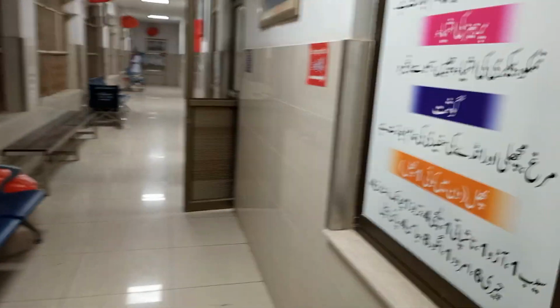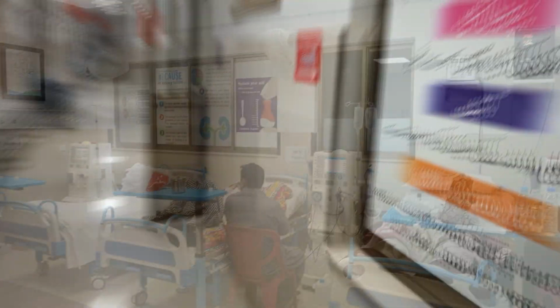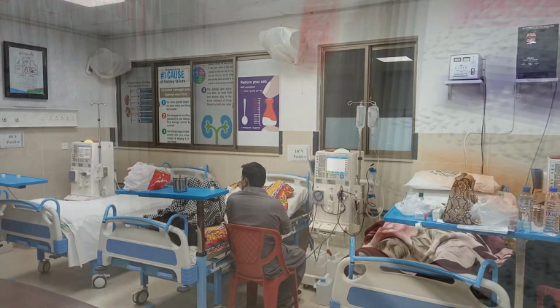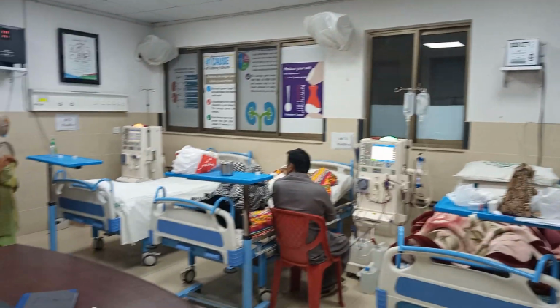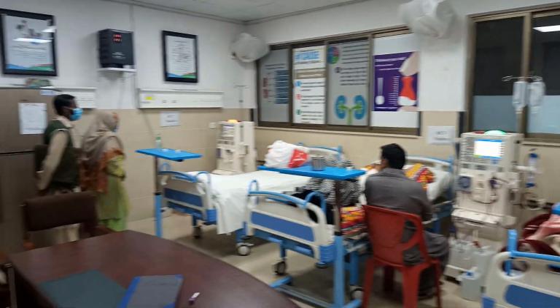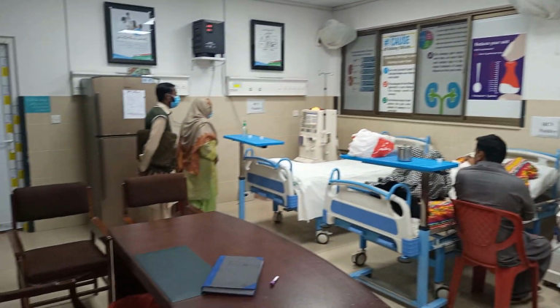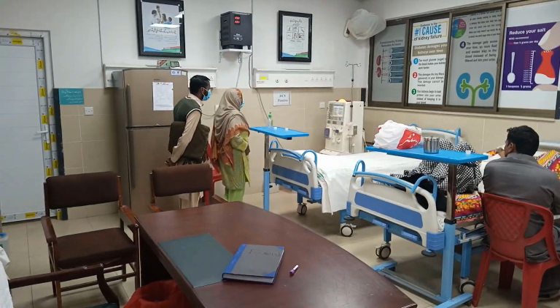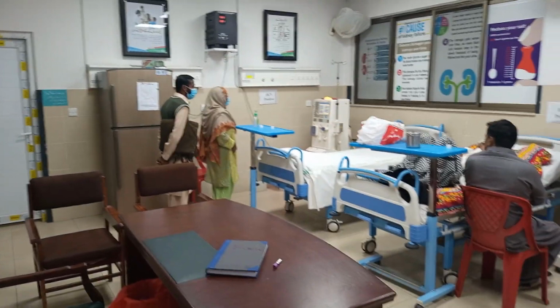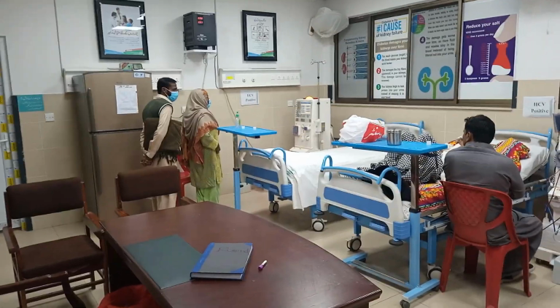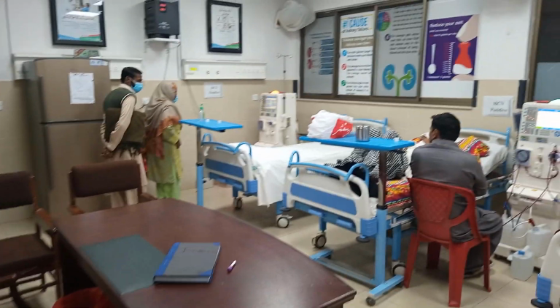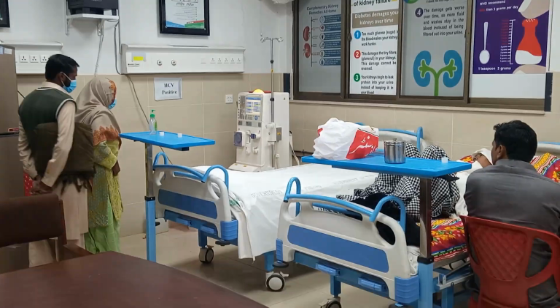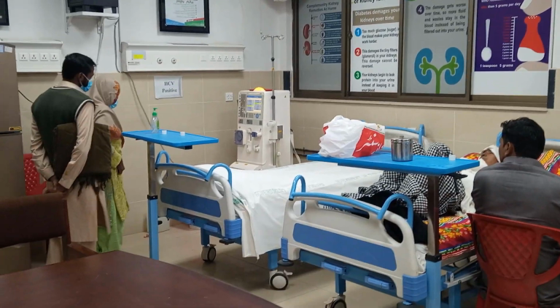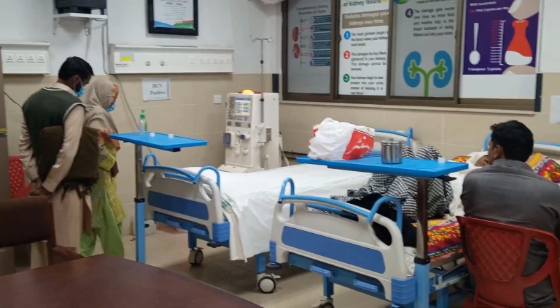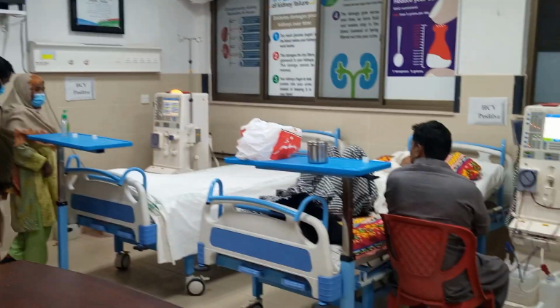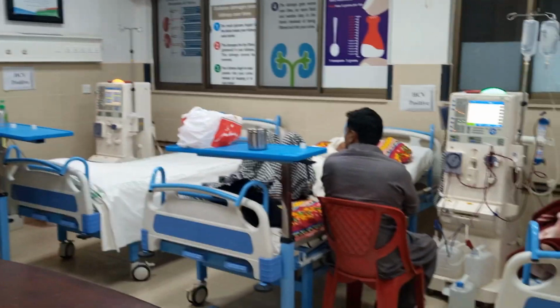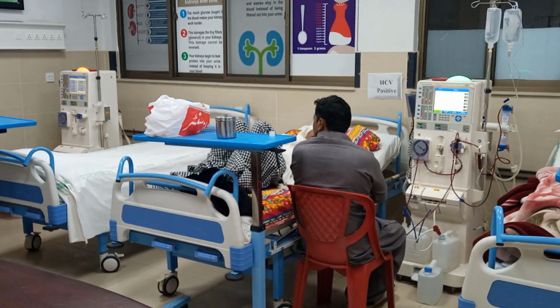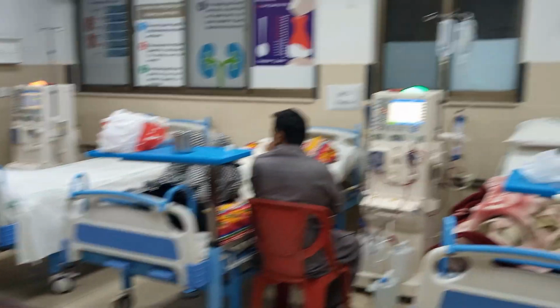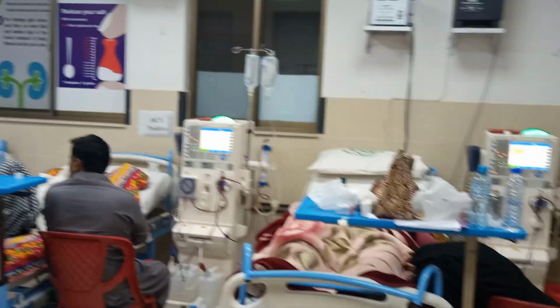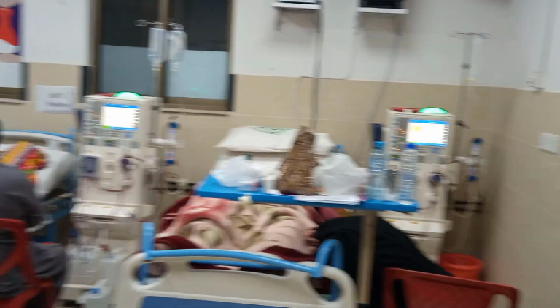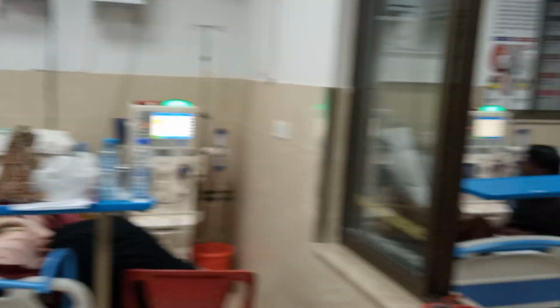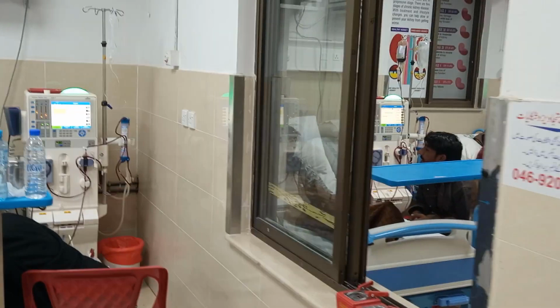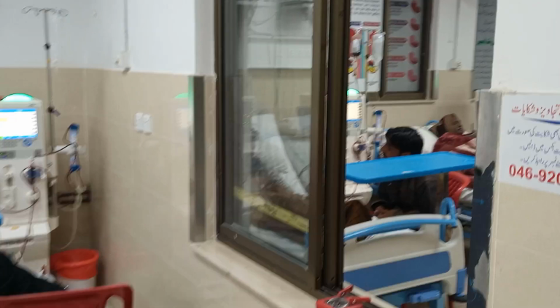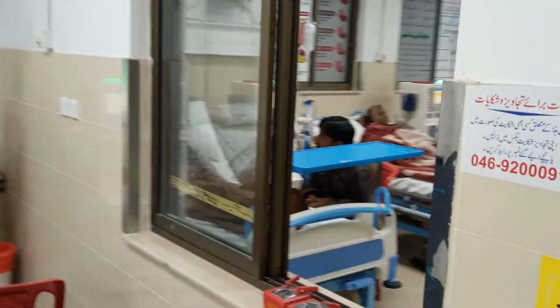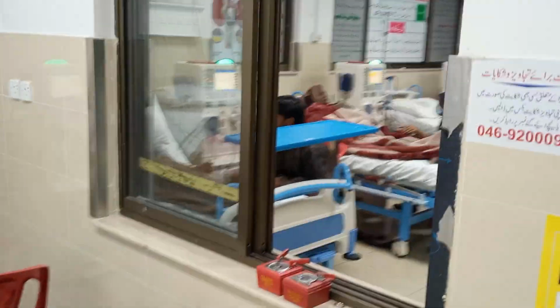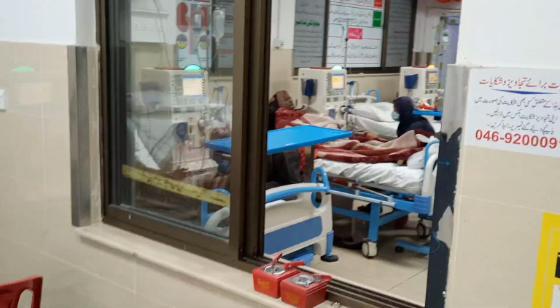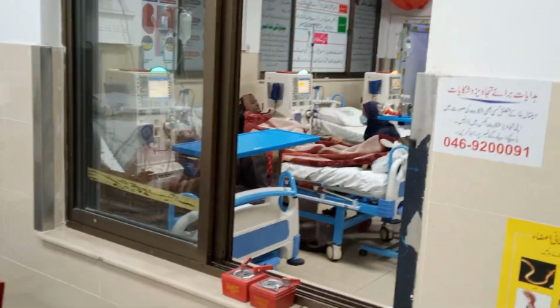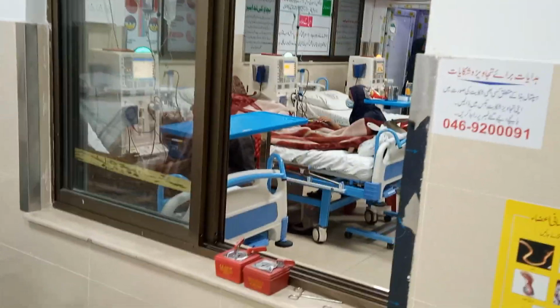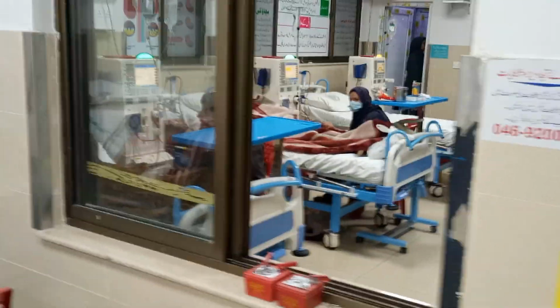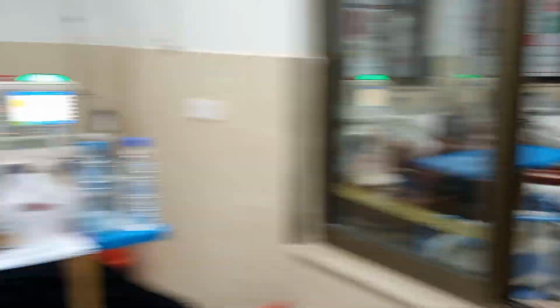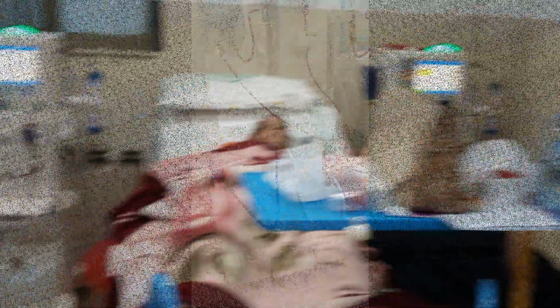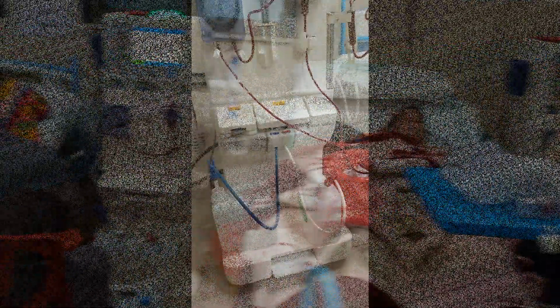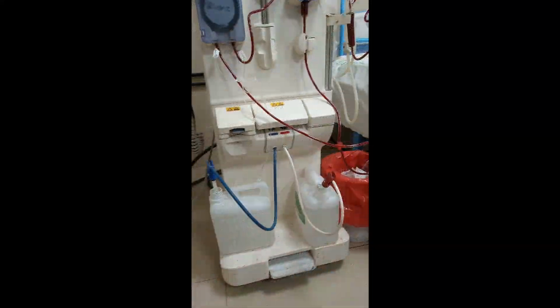Dialysis patients are divided into two types: number one is Hepatitis C virus positive, and number two is Hepatitis C virus negative. The positive patients are on one side of the room and the negative patients are on the other side.